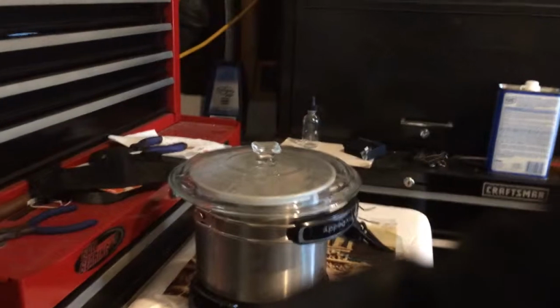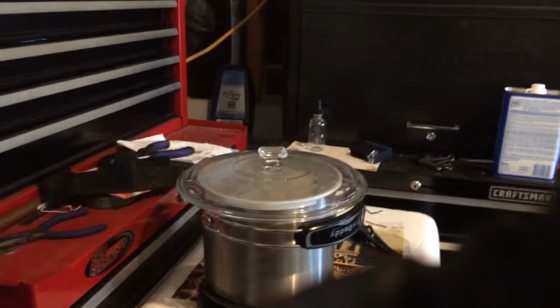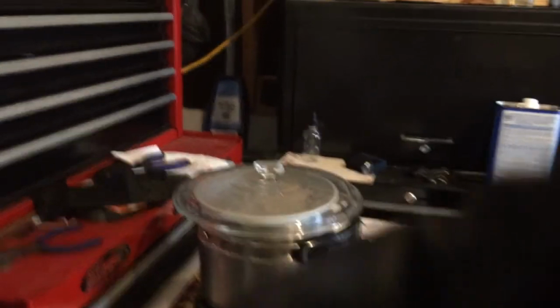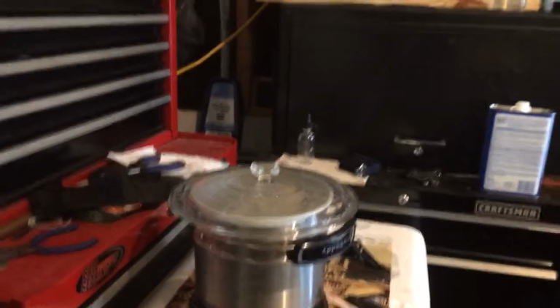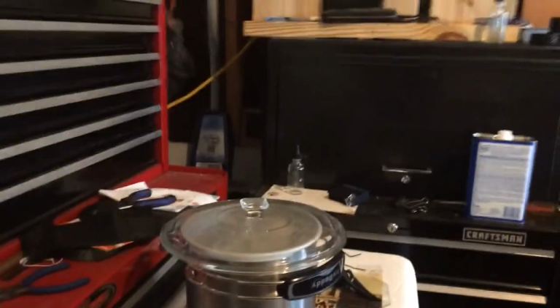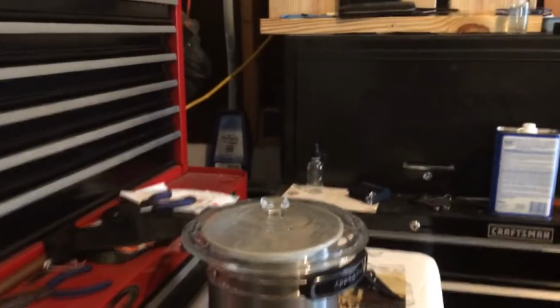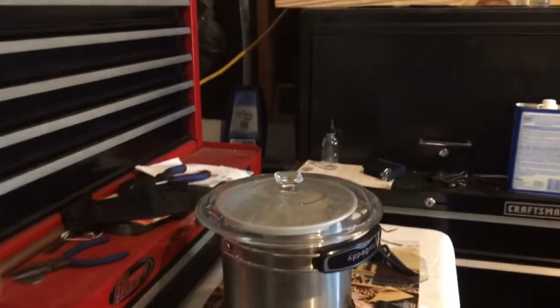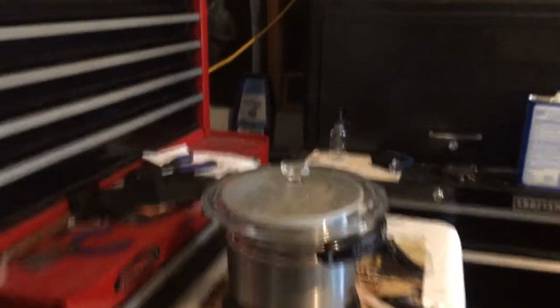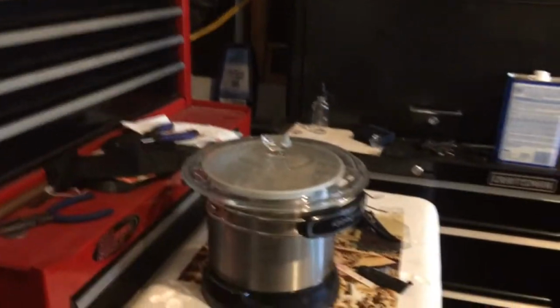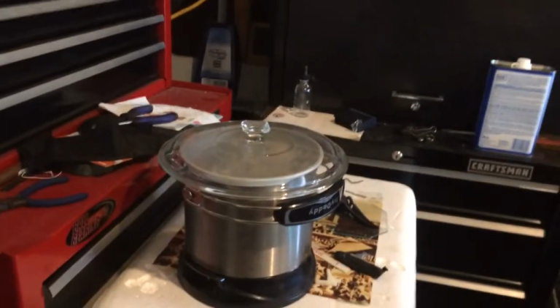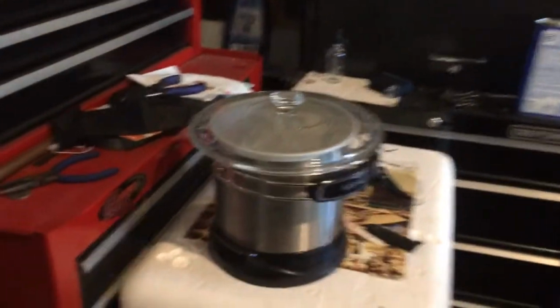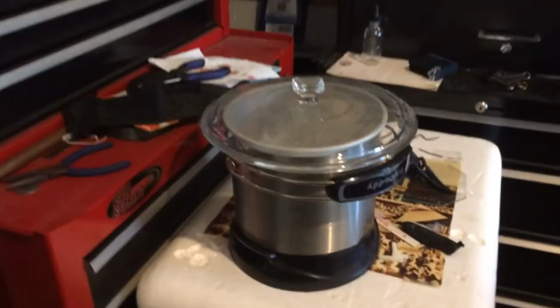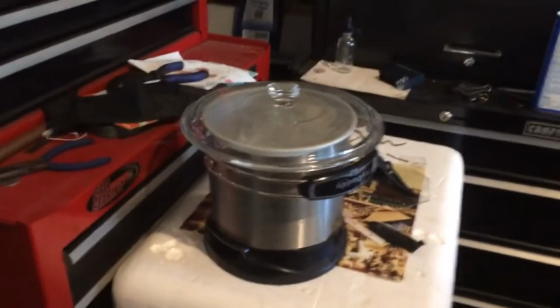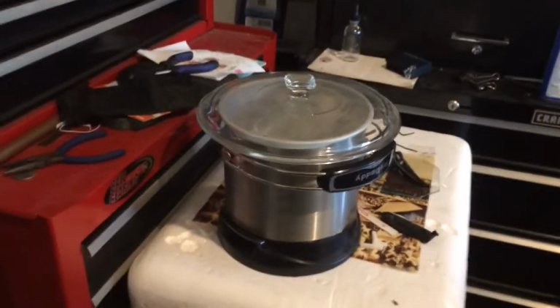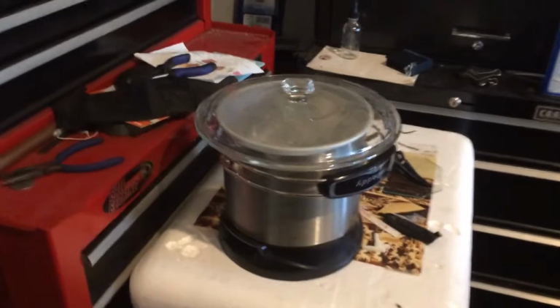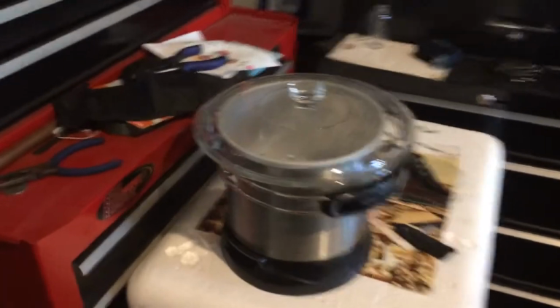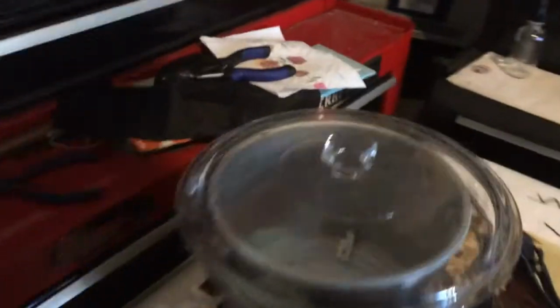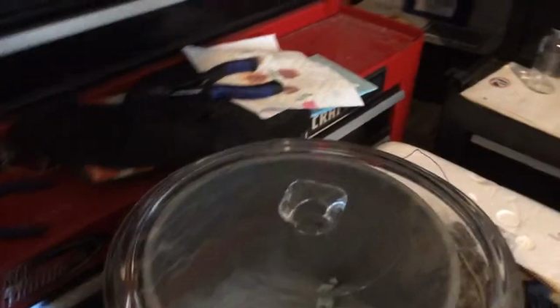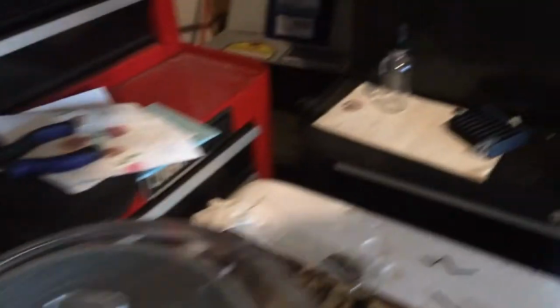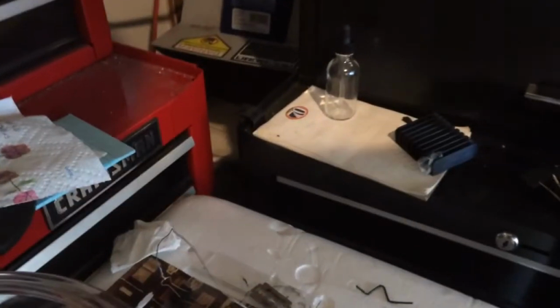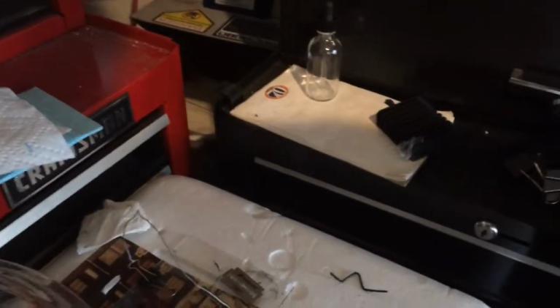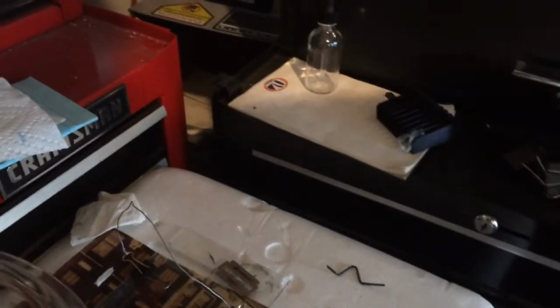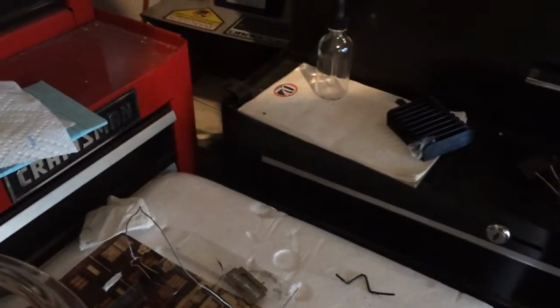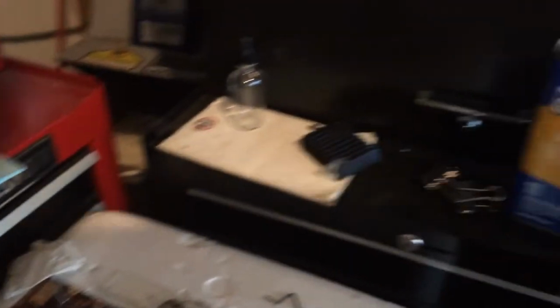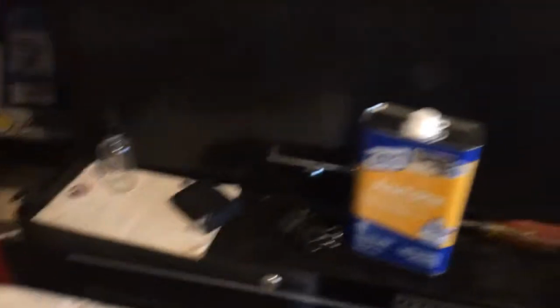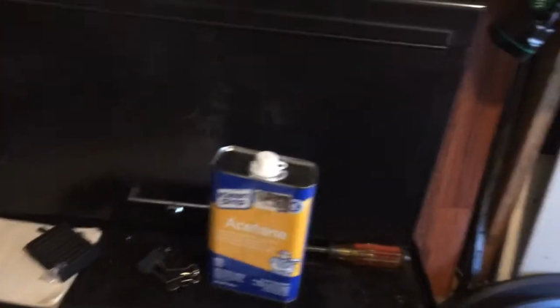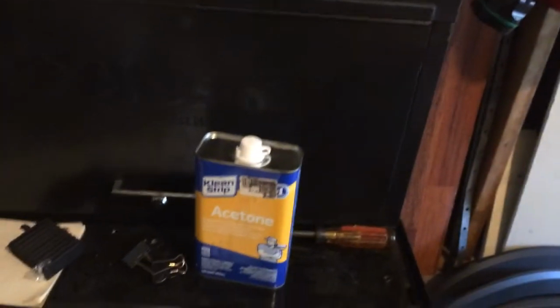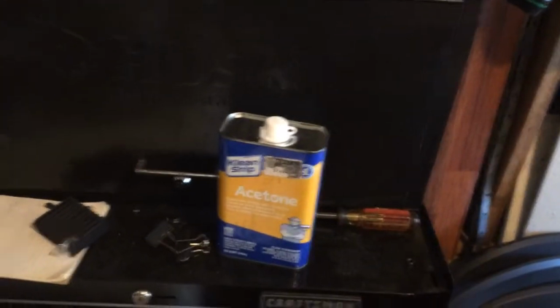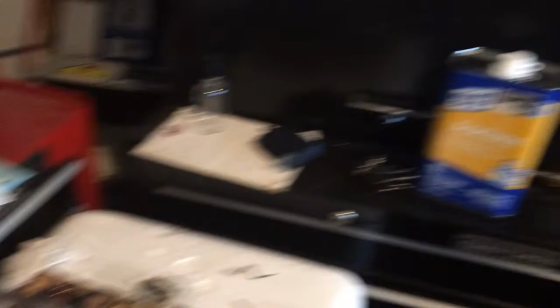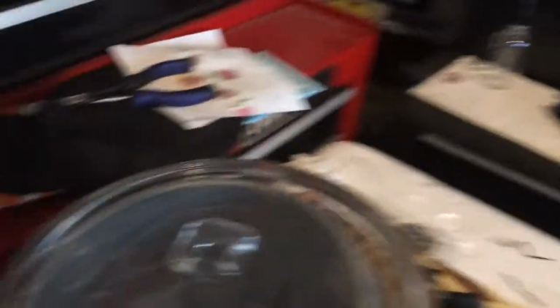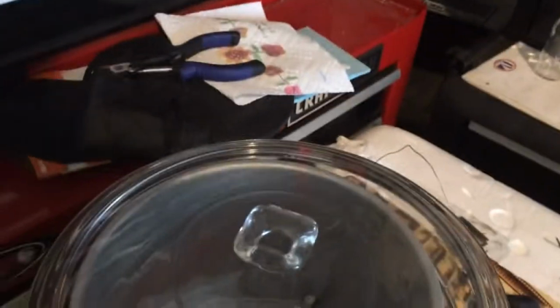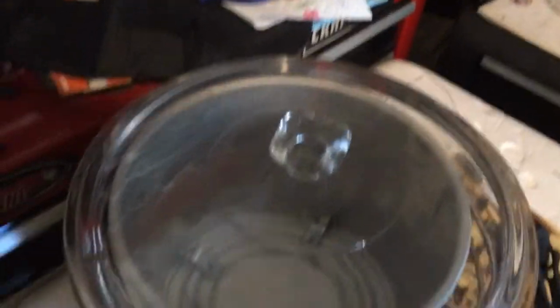Today I want to show some deep frying of ABS parts — well, not really deep frying, more like acetone vaporizing ABS parts.